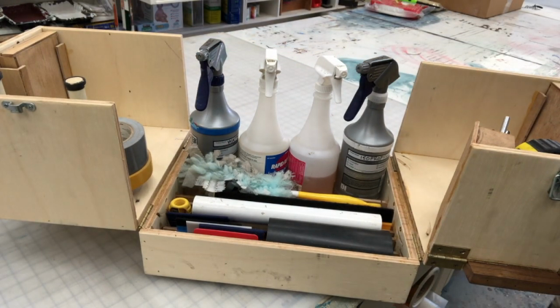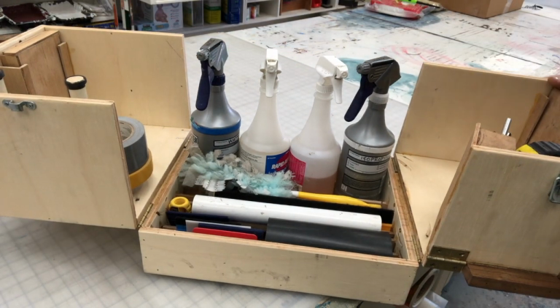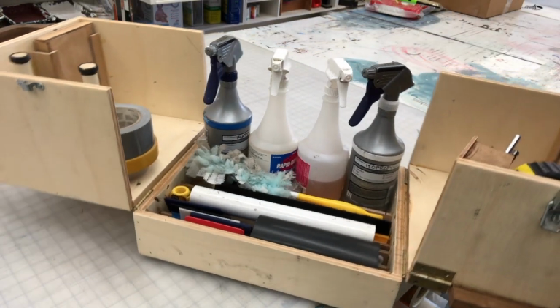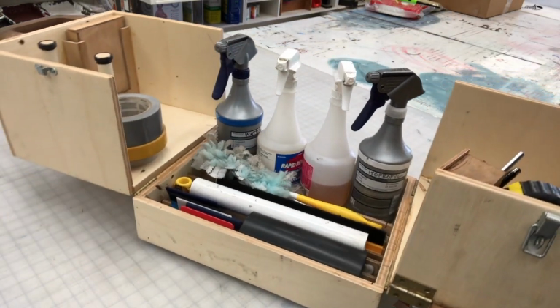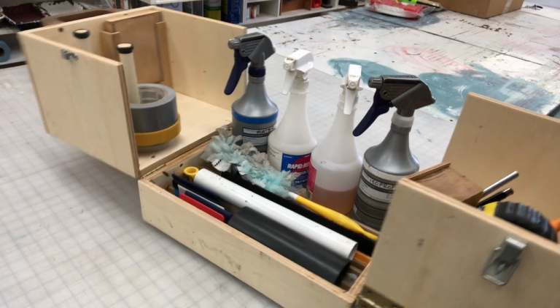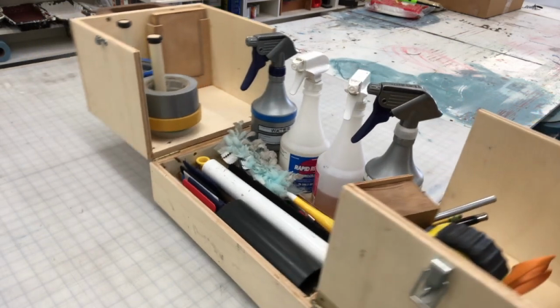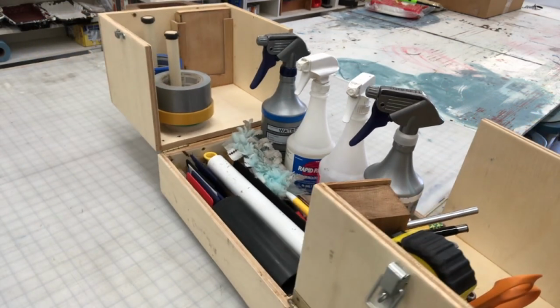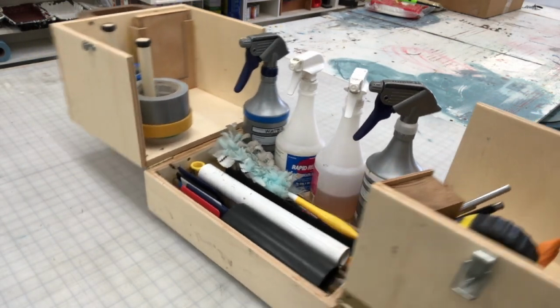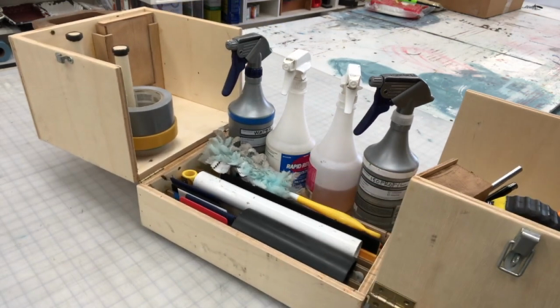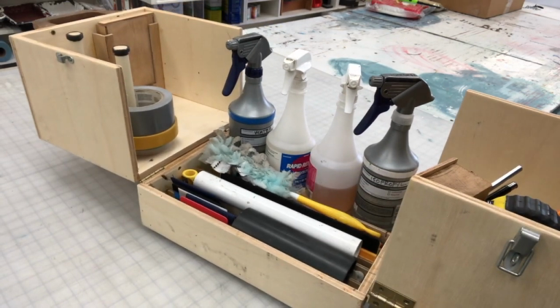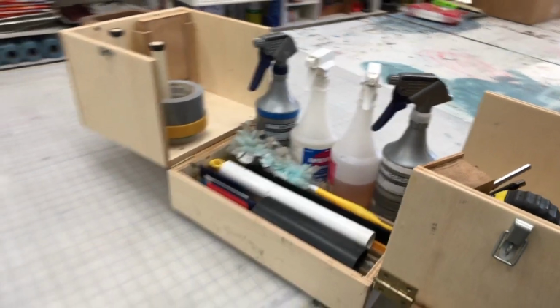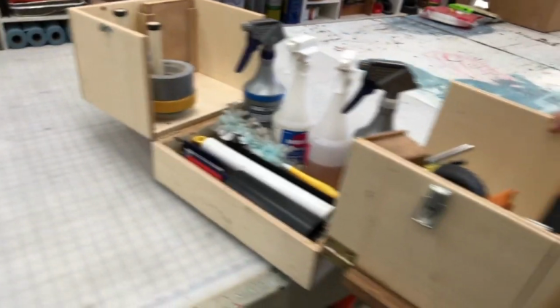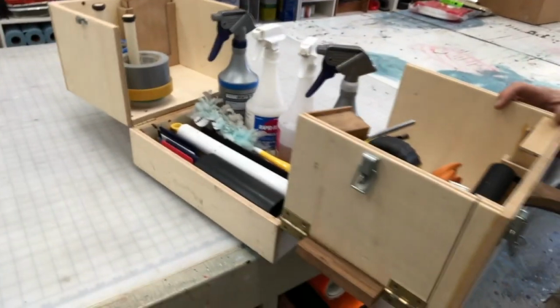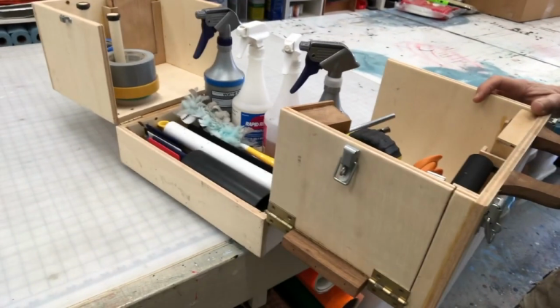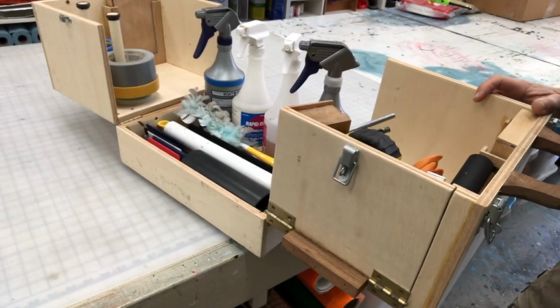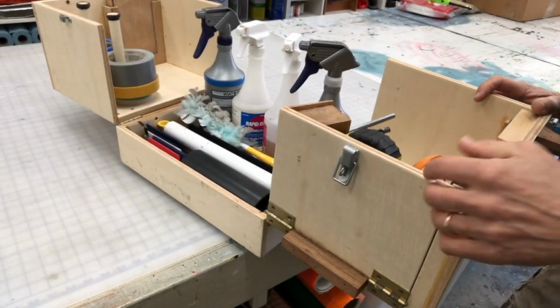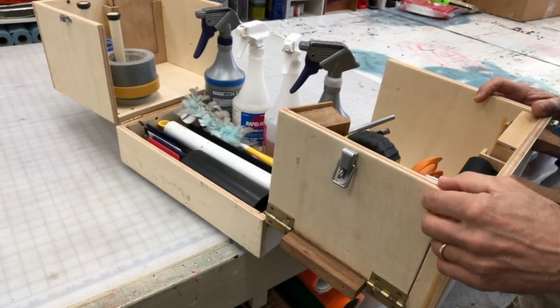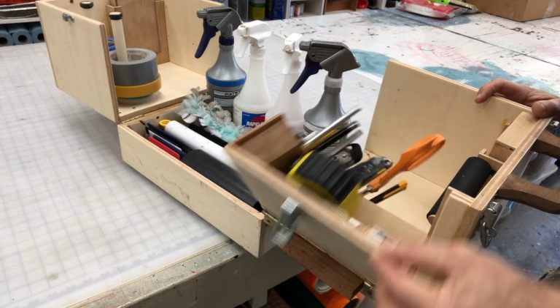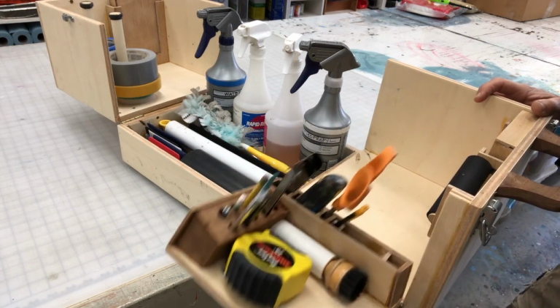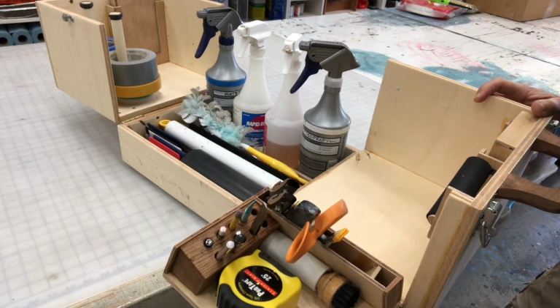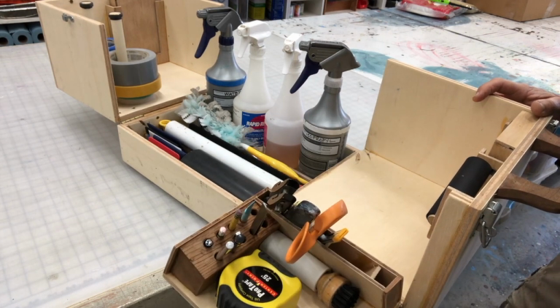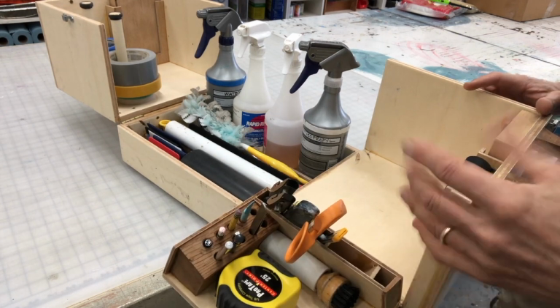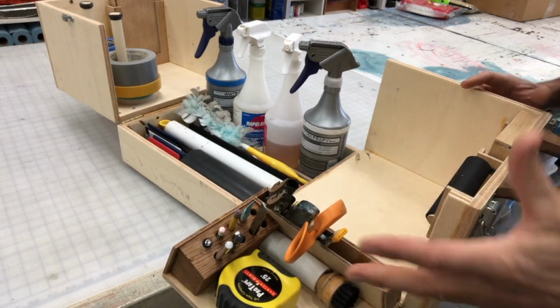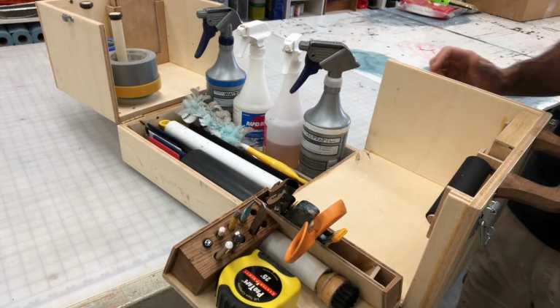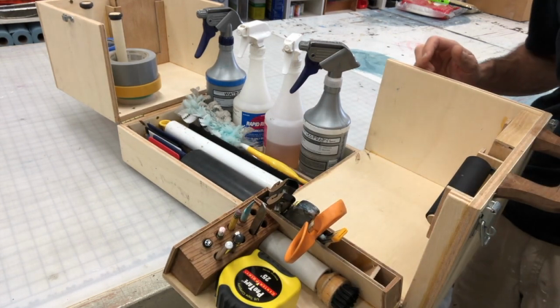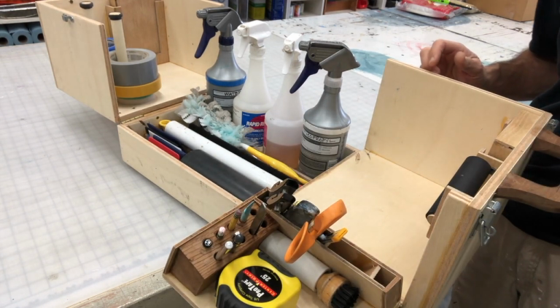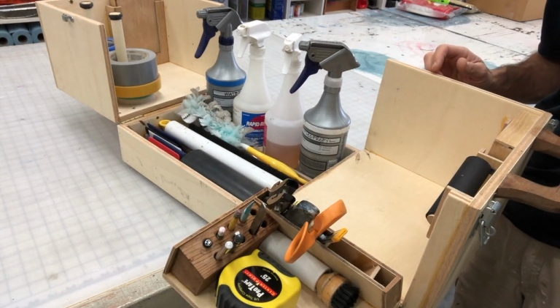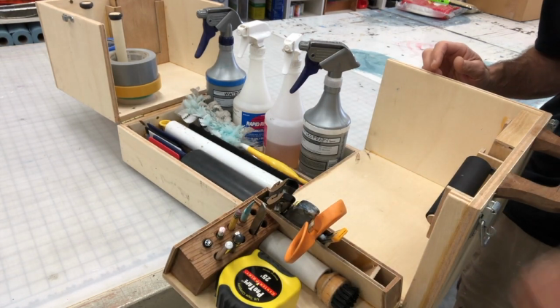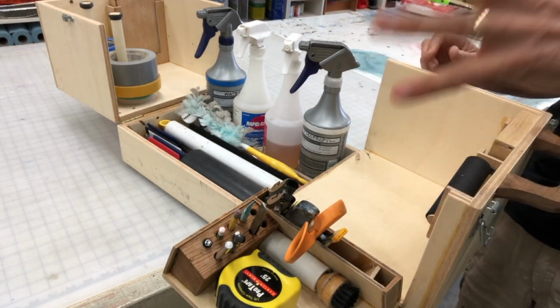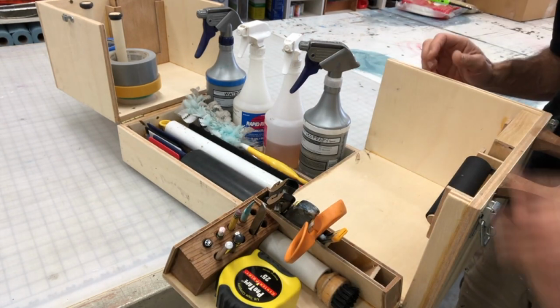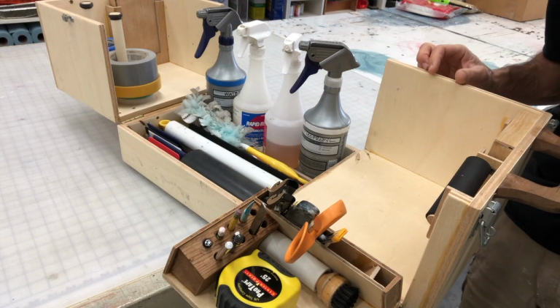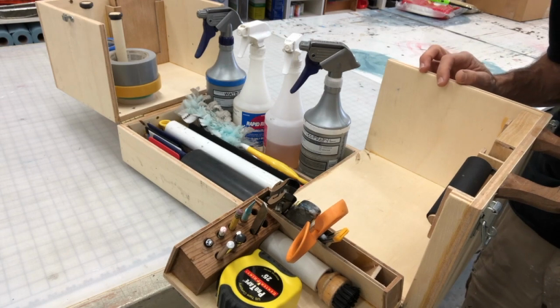This guy right here drops down to reveal all your basic tools — knives, scissors. You can see what's there.